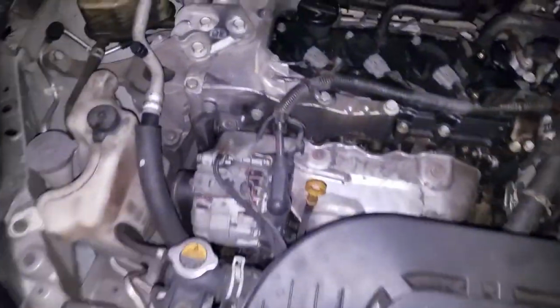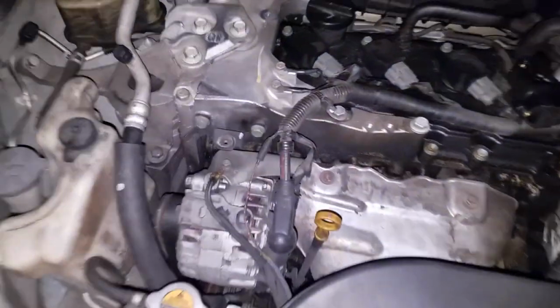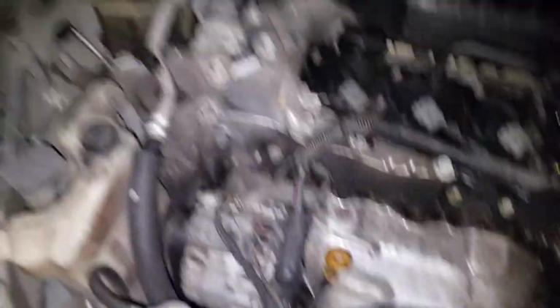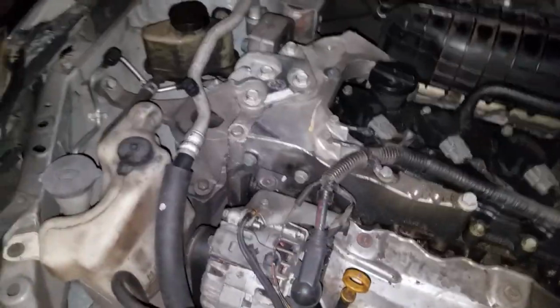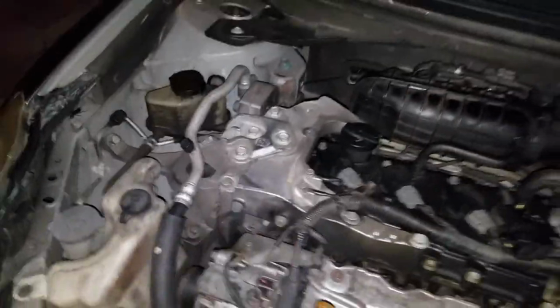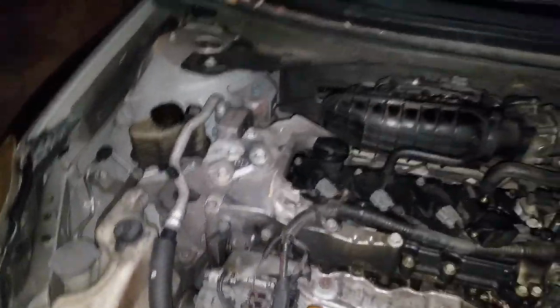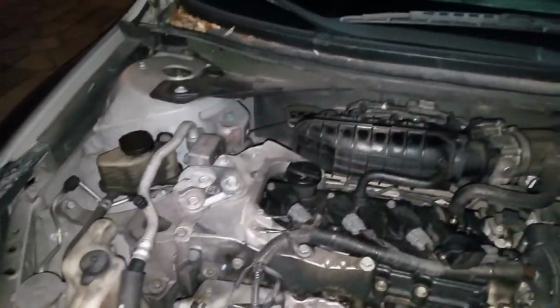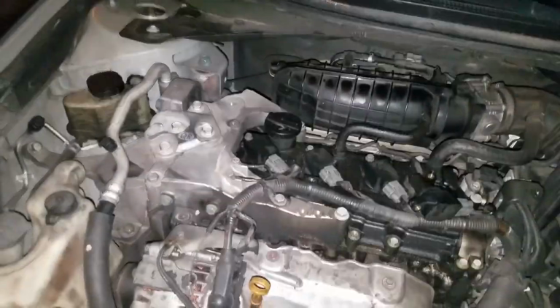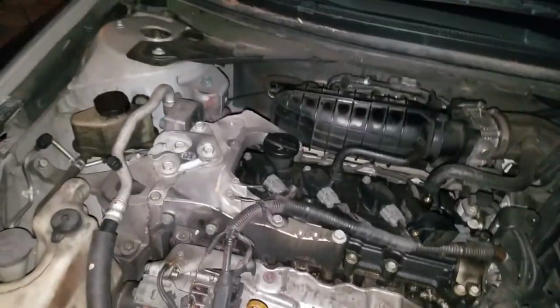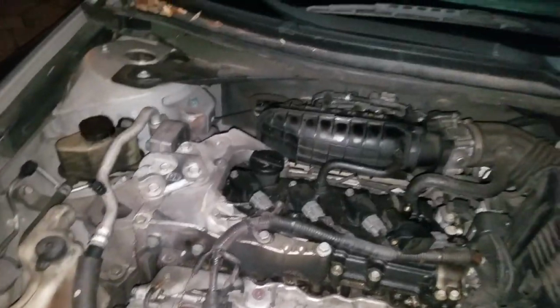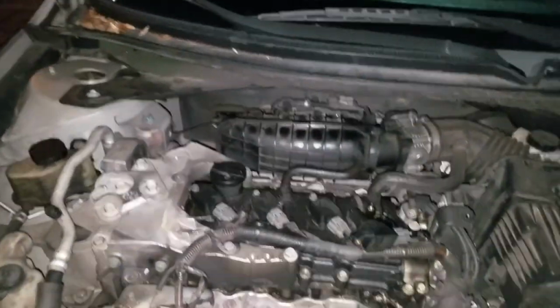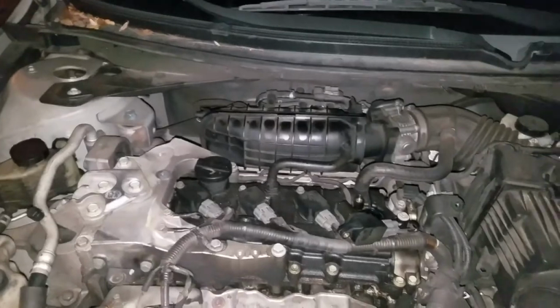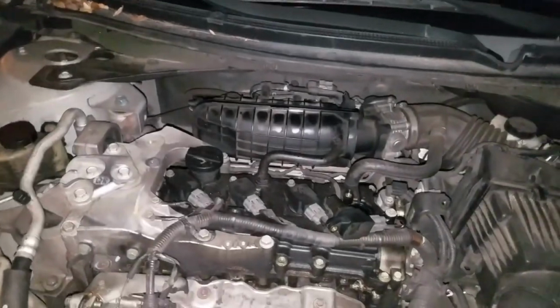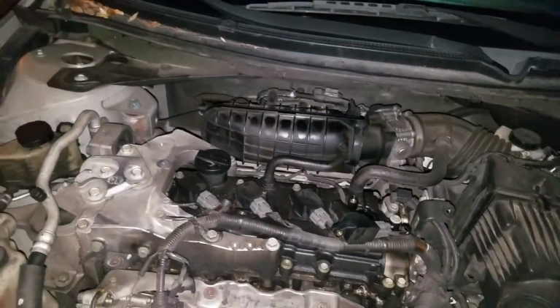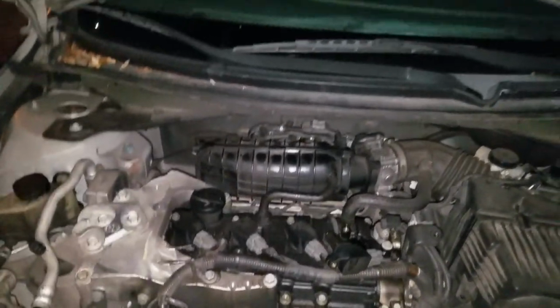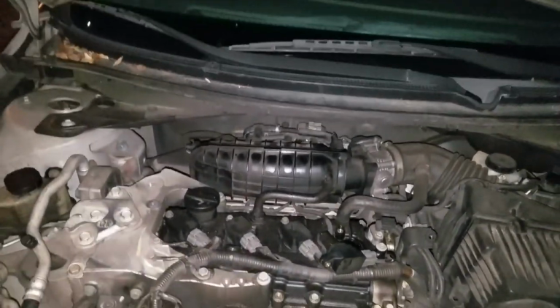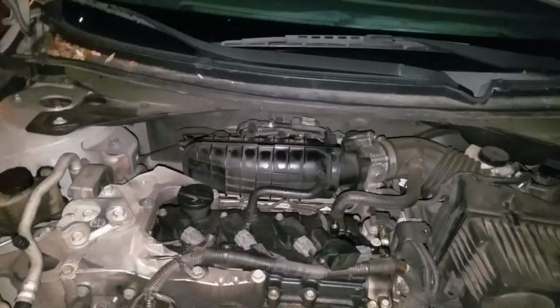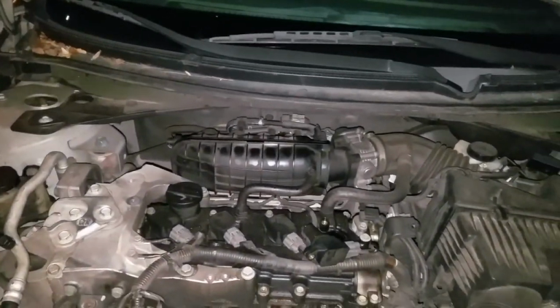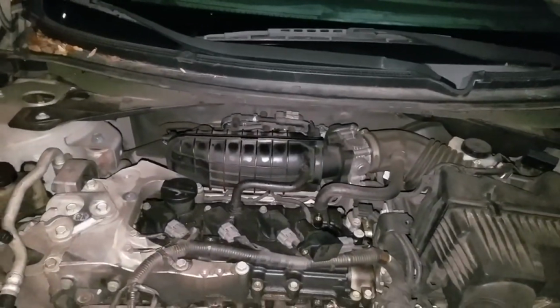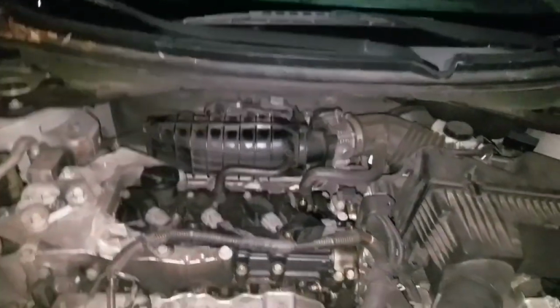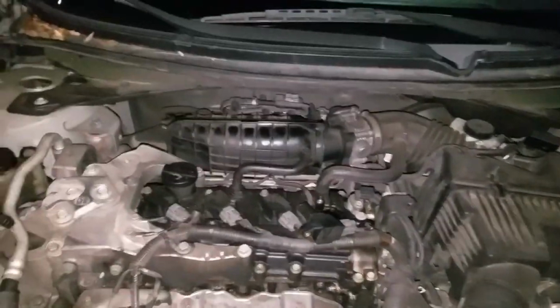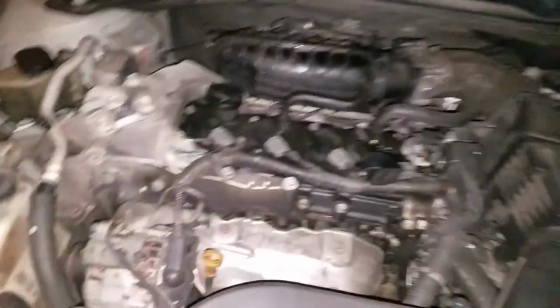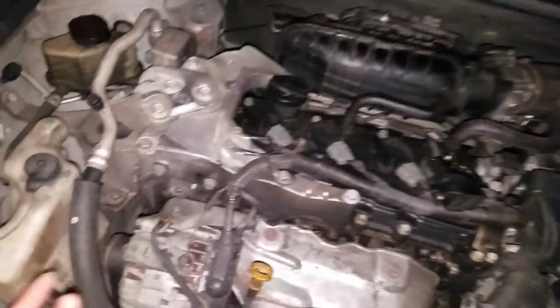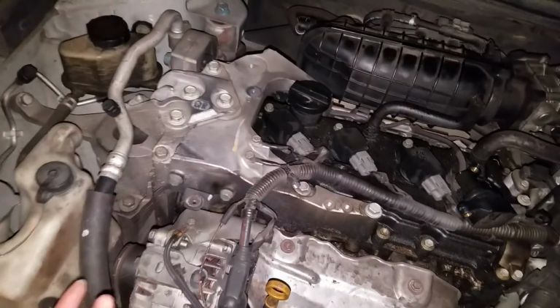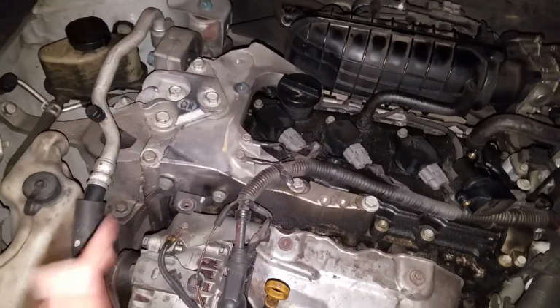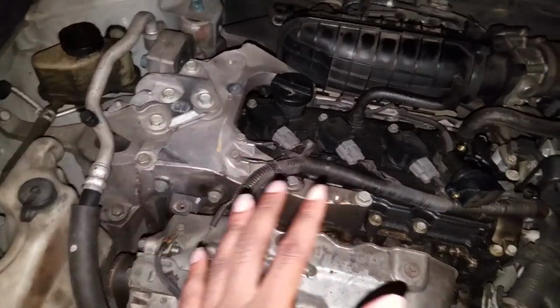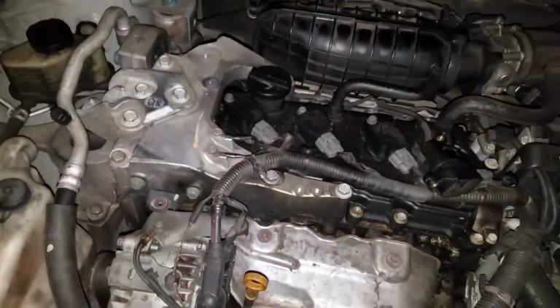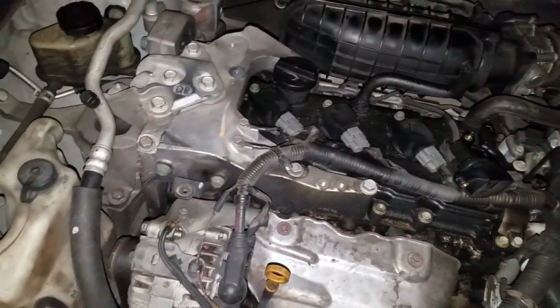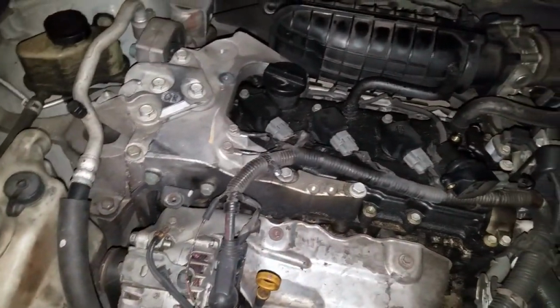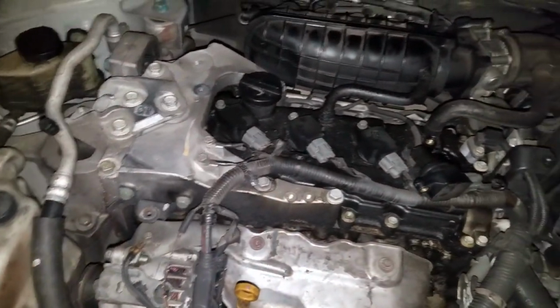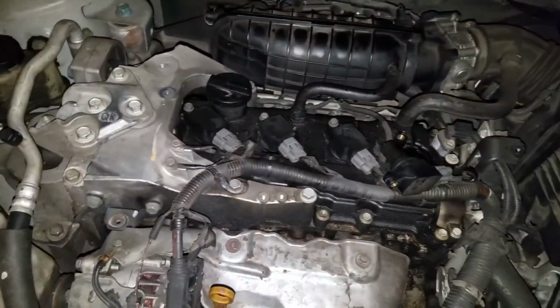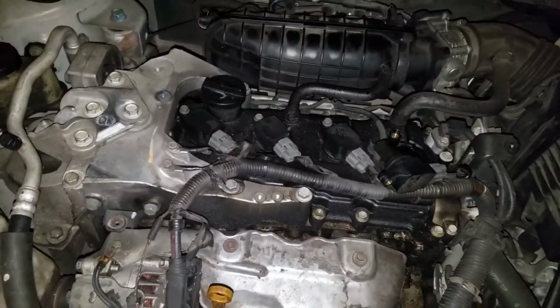Hey guys, what's up? I'm Sean from TechDotters.com and this is just a general car video. I'm a novice mechanic, a novice DIY person, but I just wanted to show you guys how to know what cylinder is which.